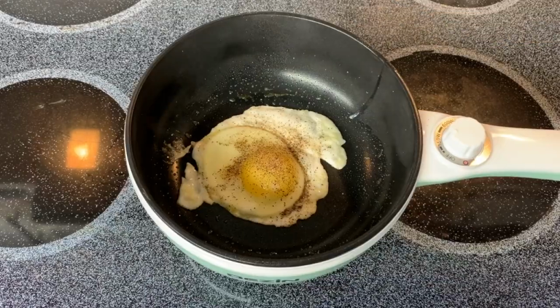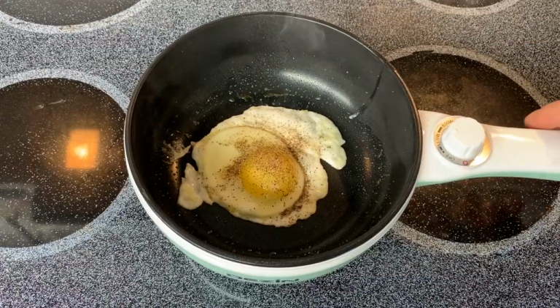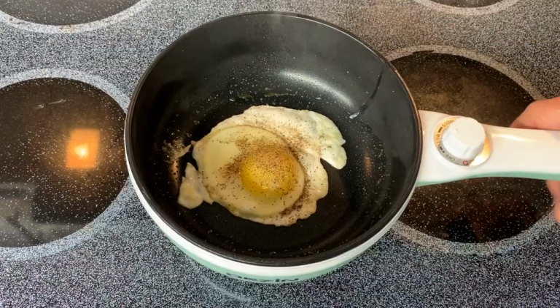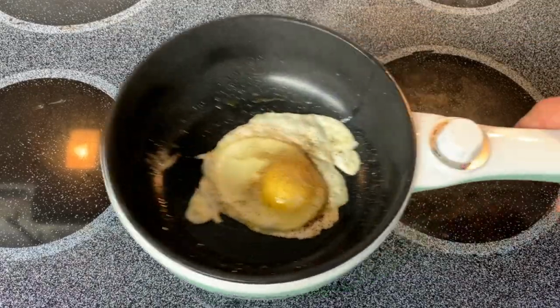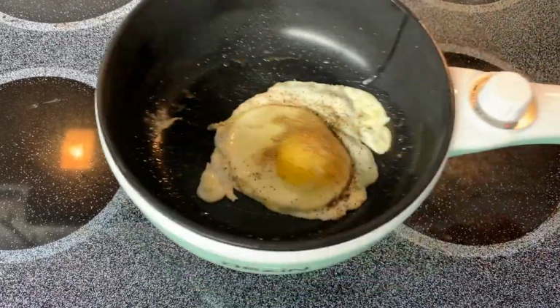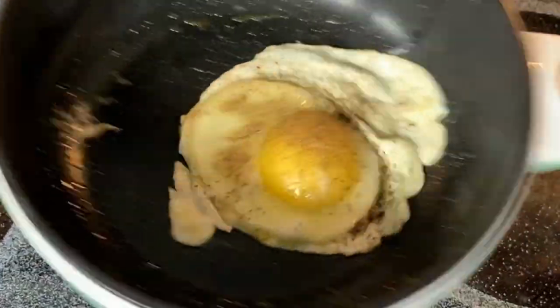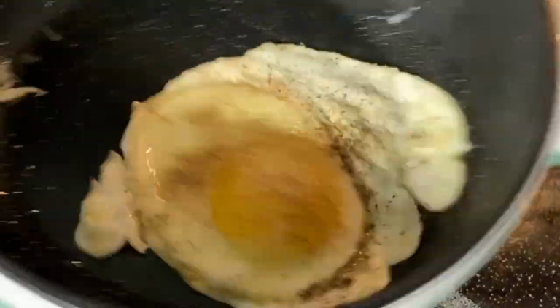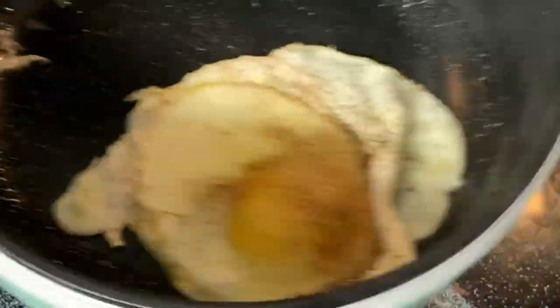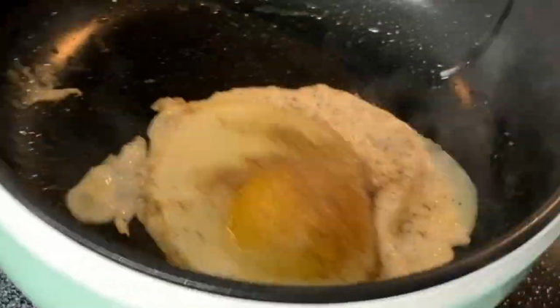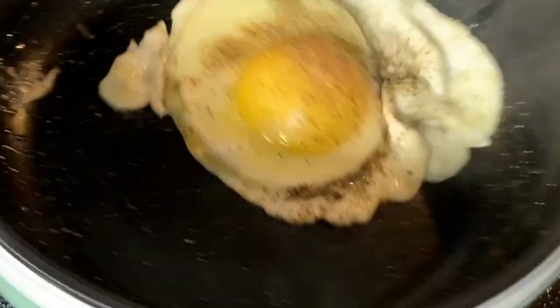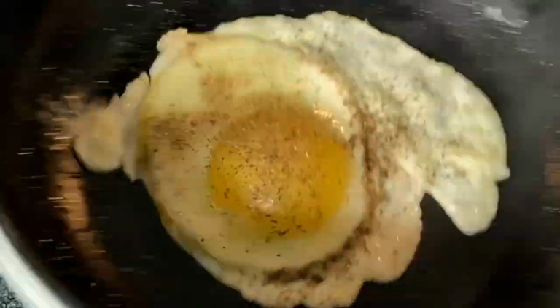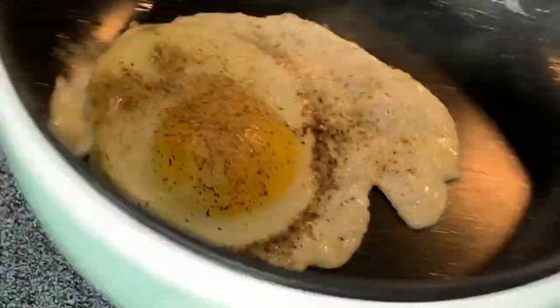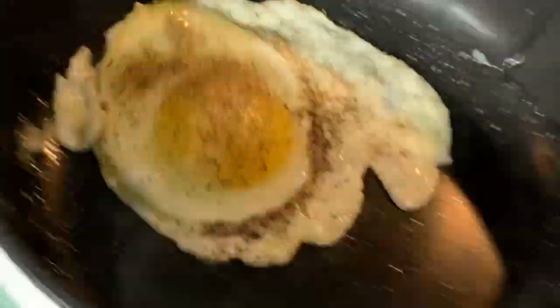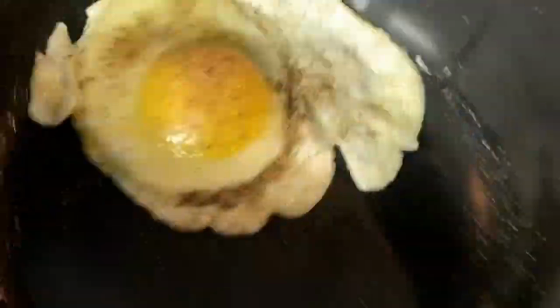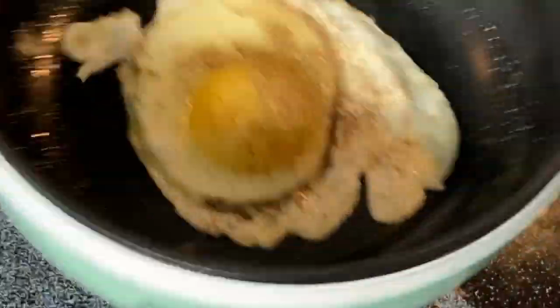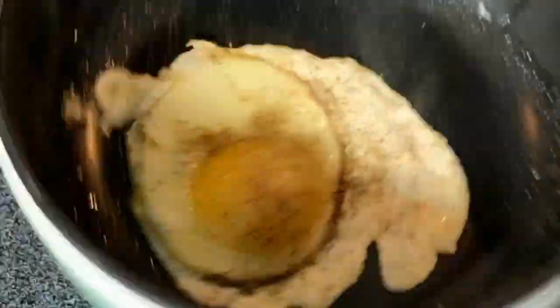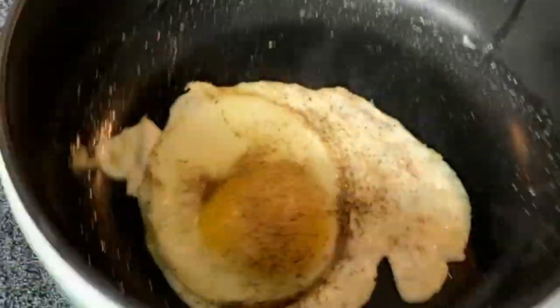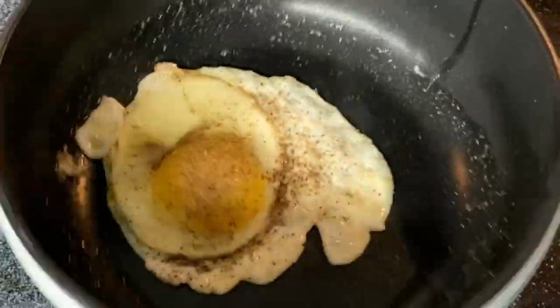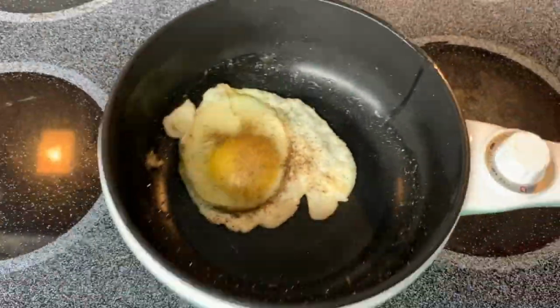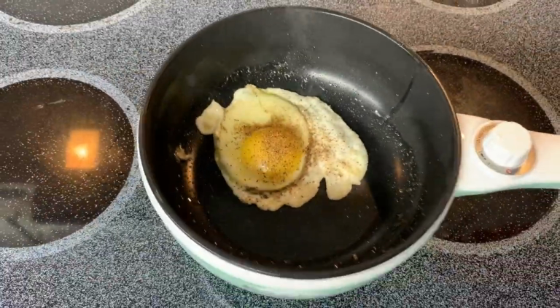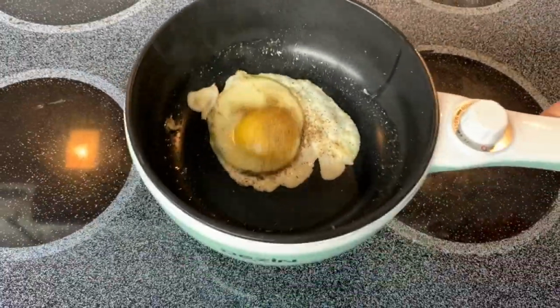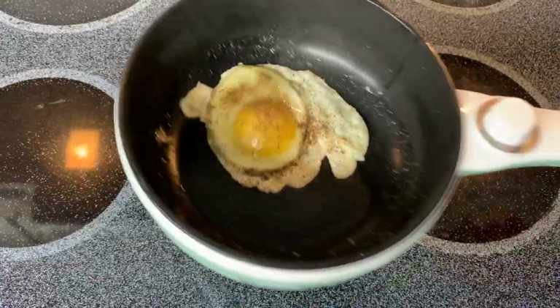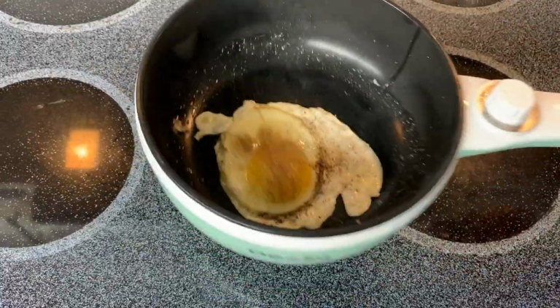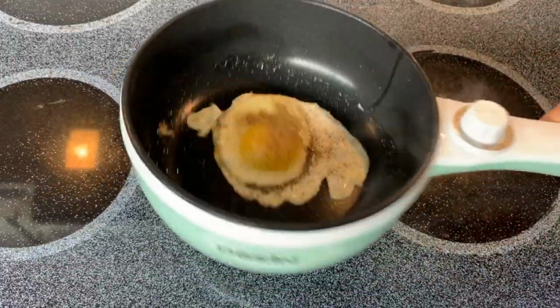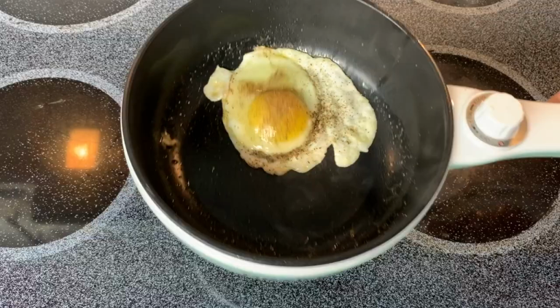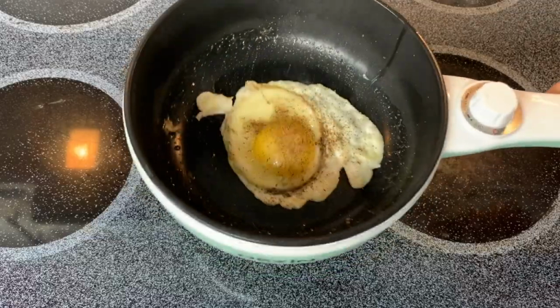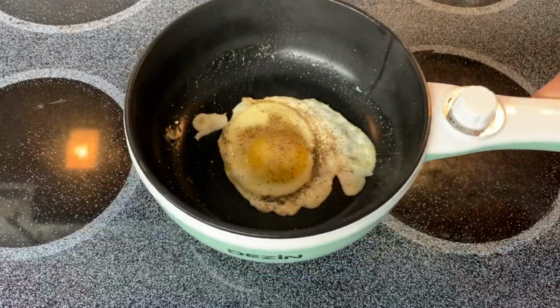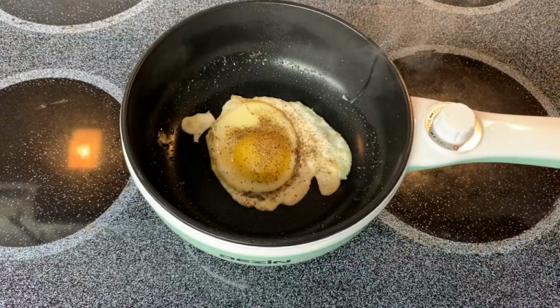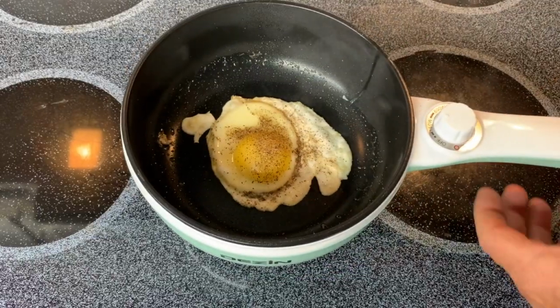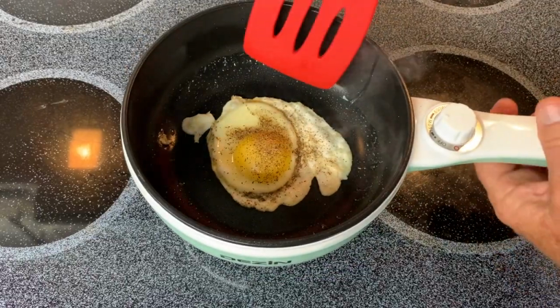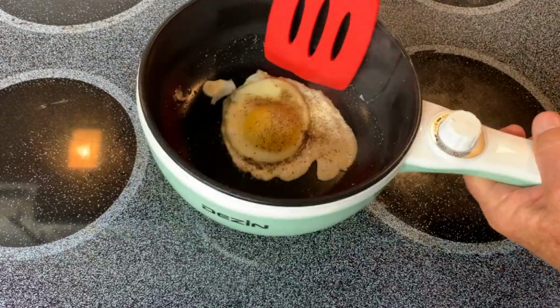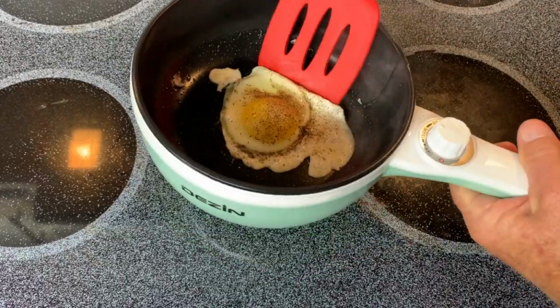Let's test out the non-stickness. And there, it's sliding around really good. If it was really good, I'd flip it up and flip it, but I'm not going to do that. Alright, let's see if we can get it flipped.